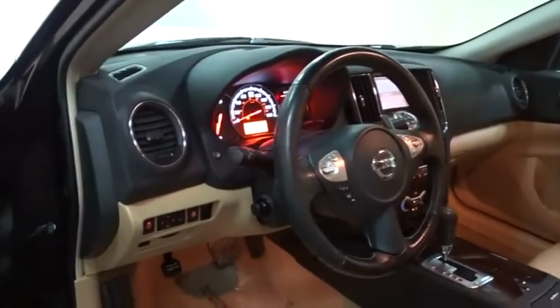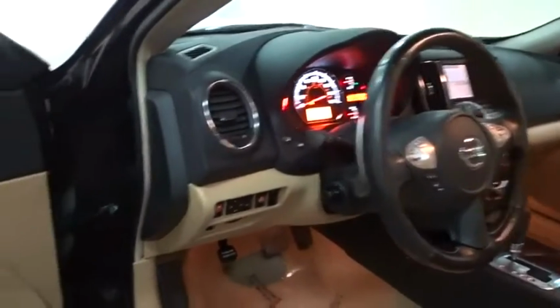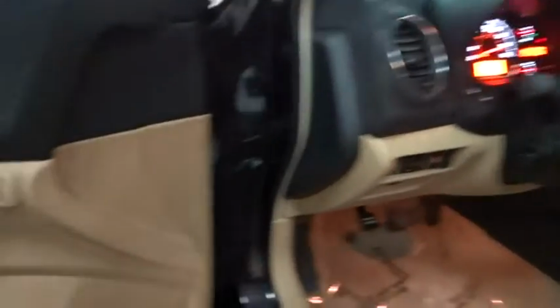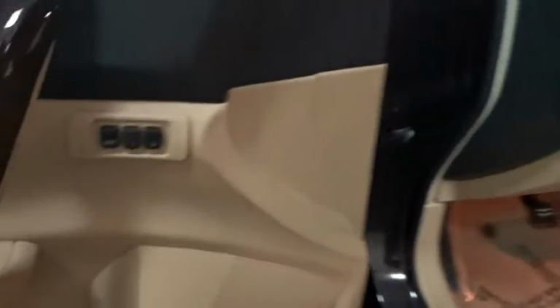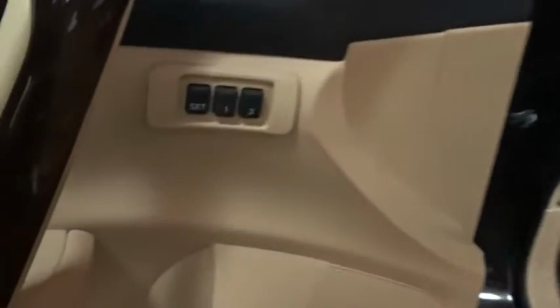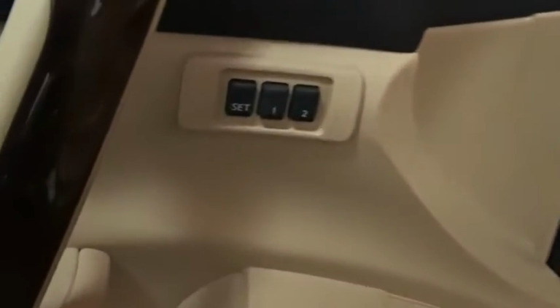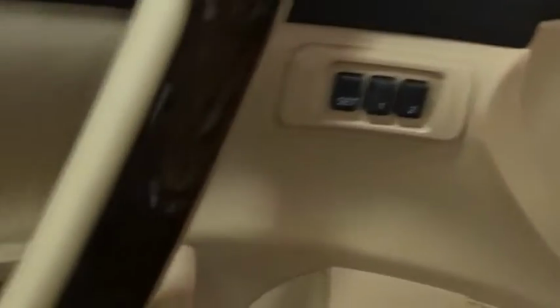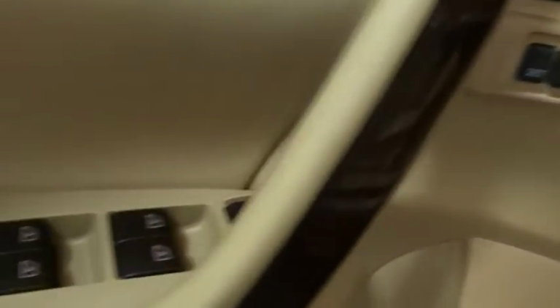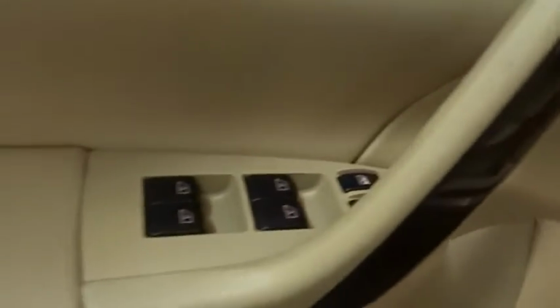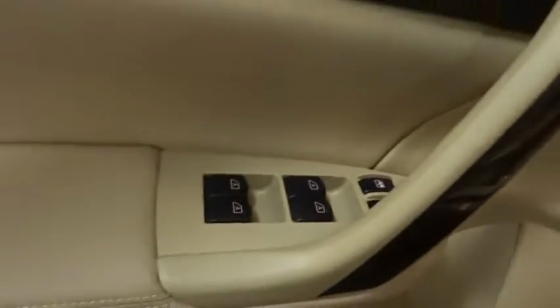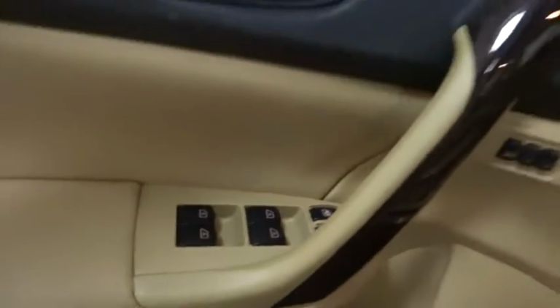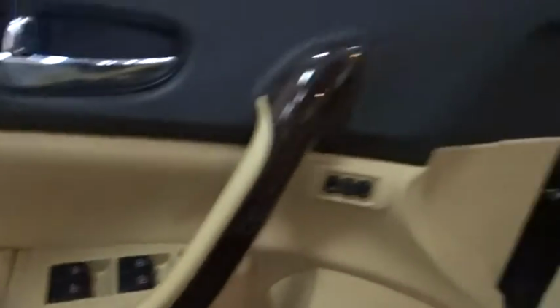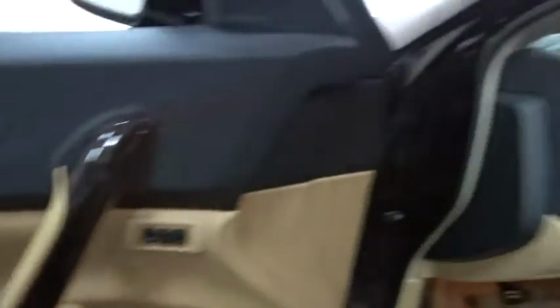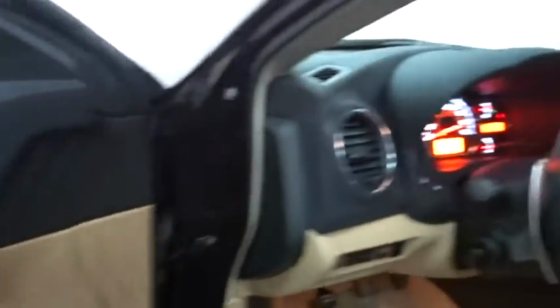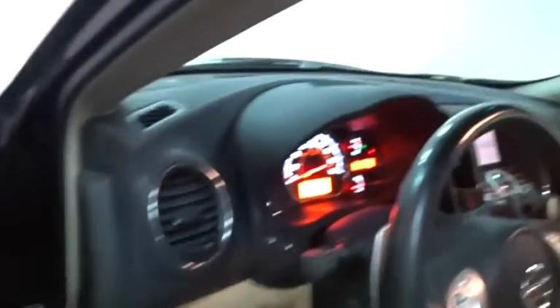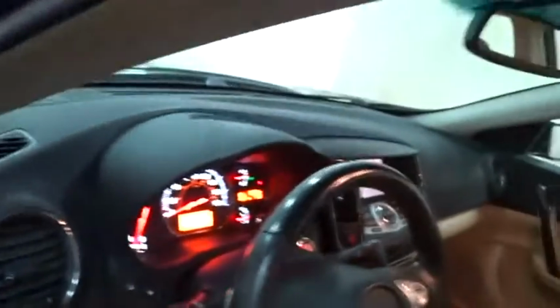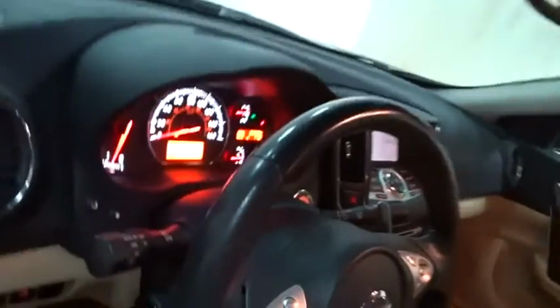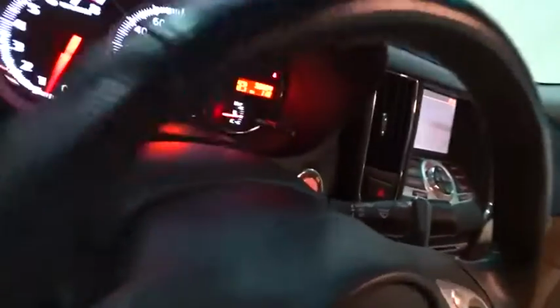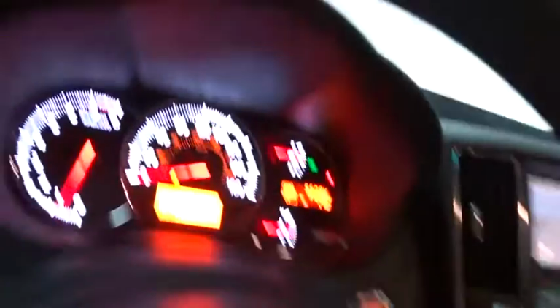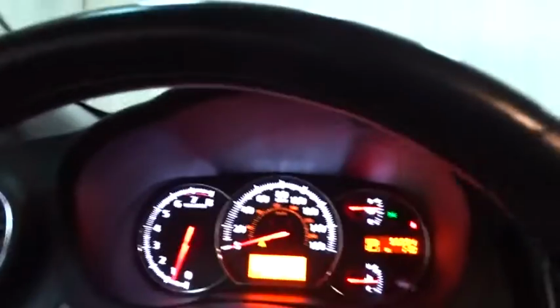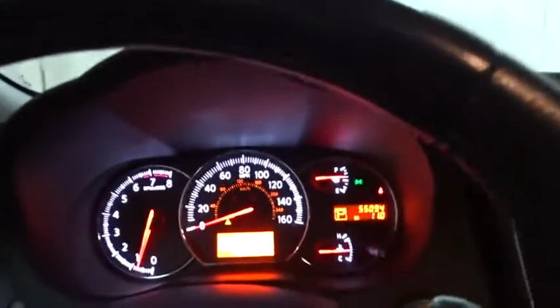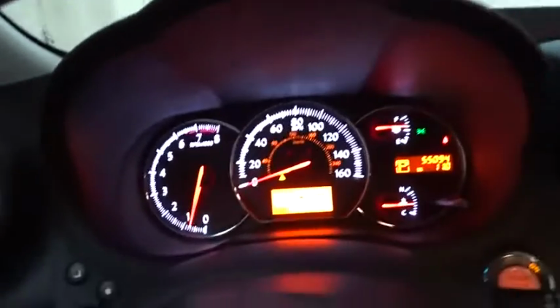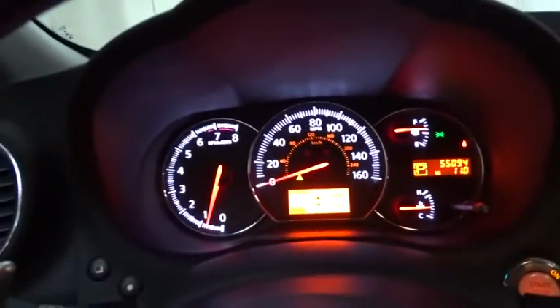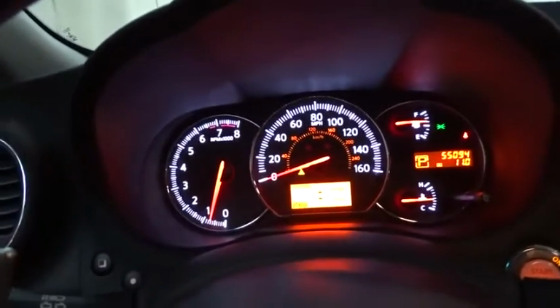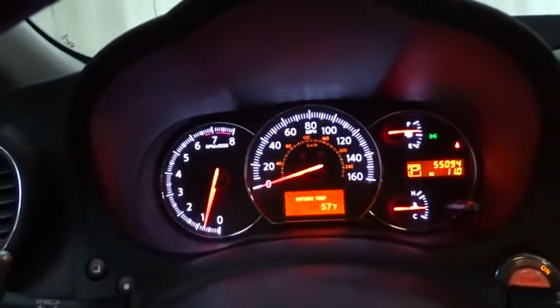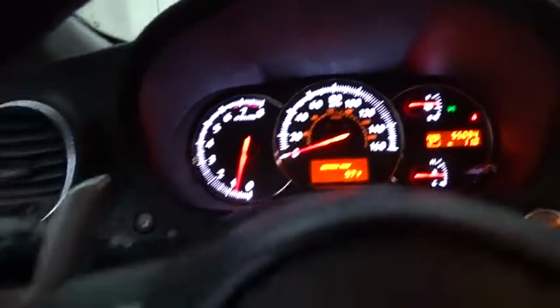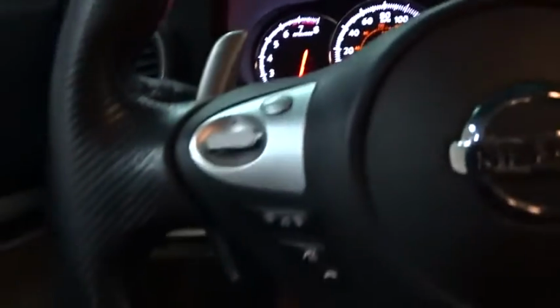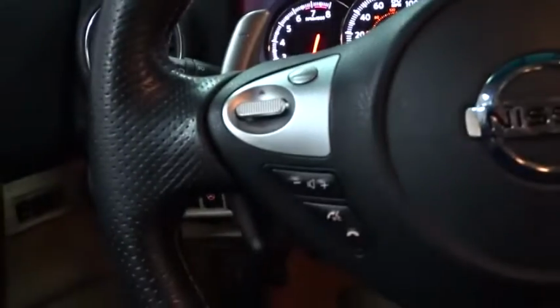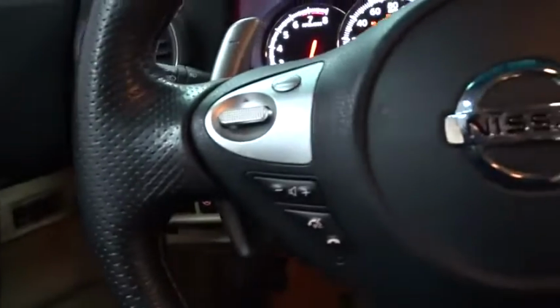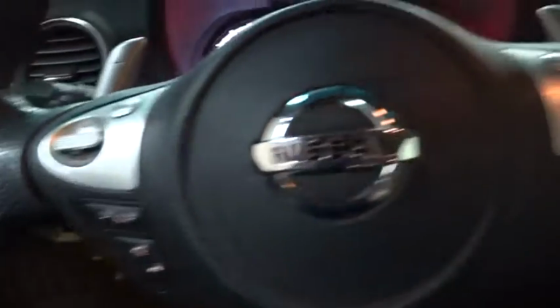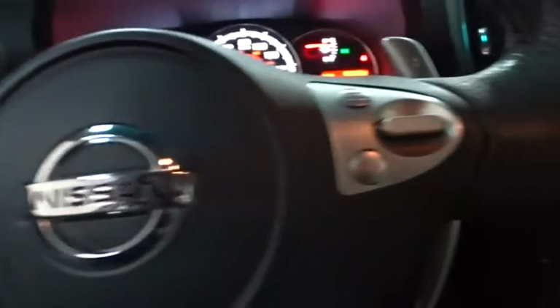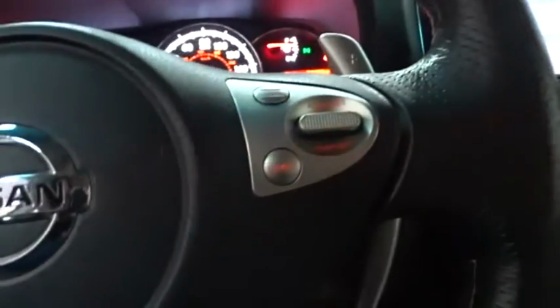This vehicle has less than 60,000 miles. Here are some of this vehicle's great options: keyless entry, steering wheel audio controls, power passenger seat, anti-lock braking system, CD changer.